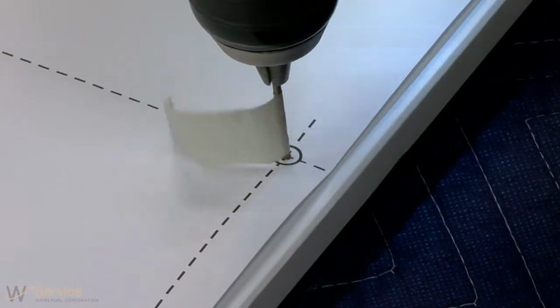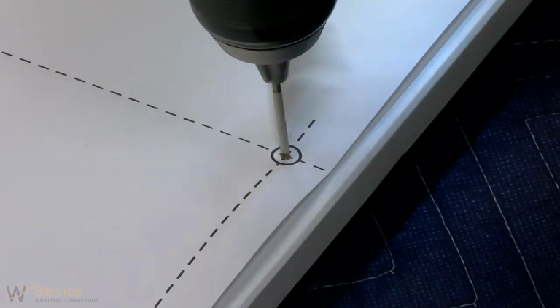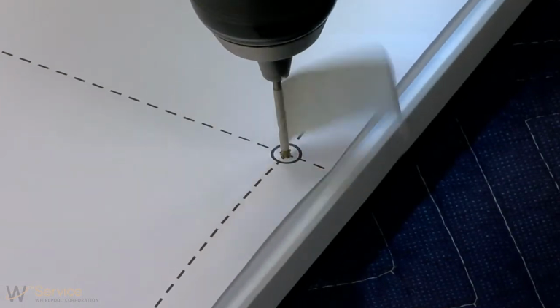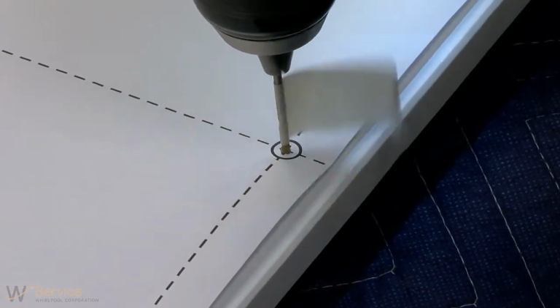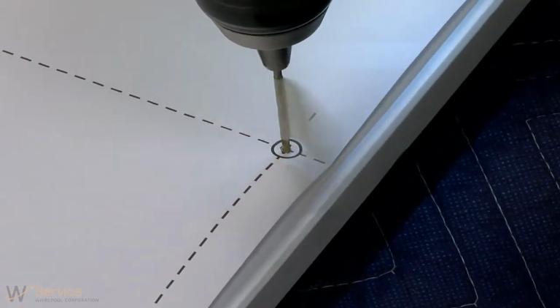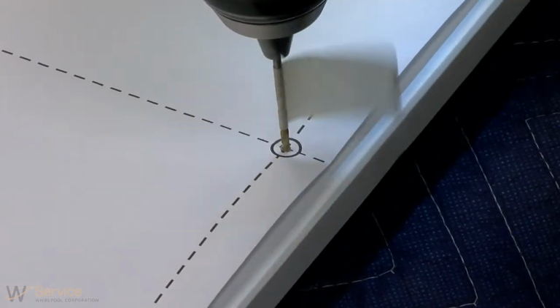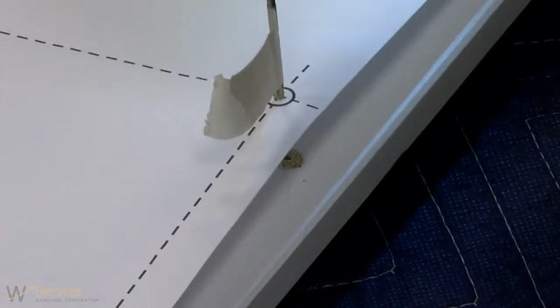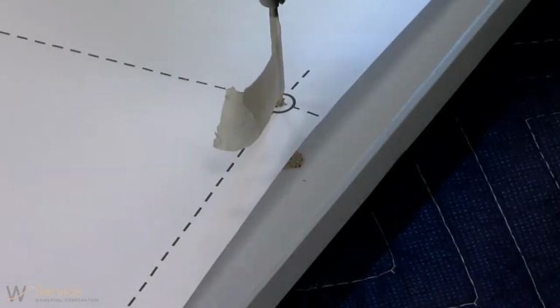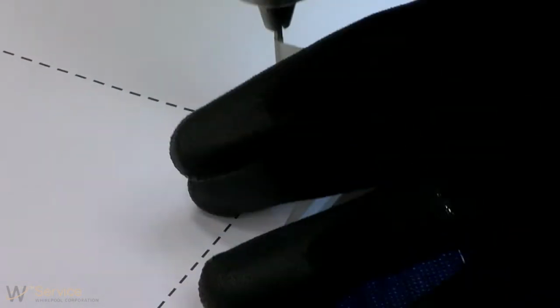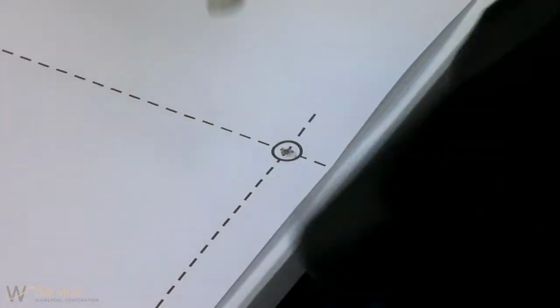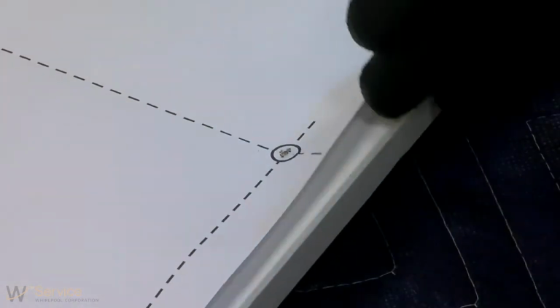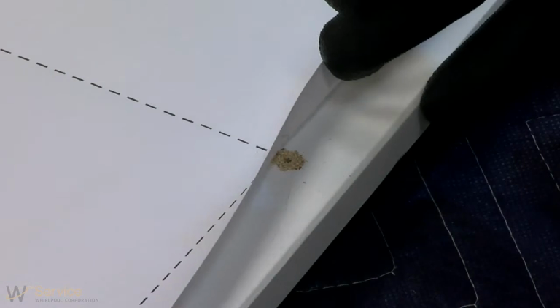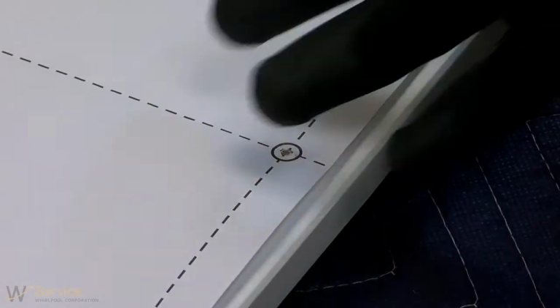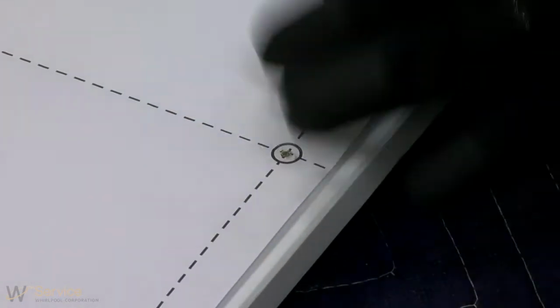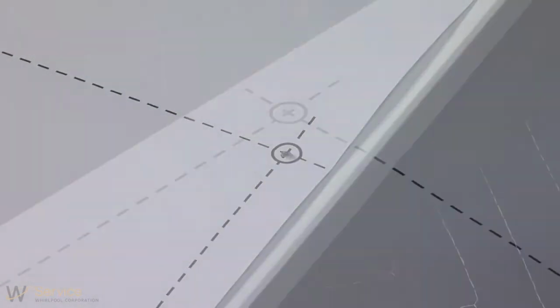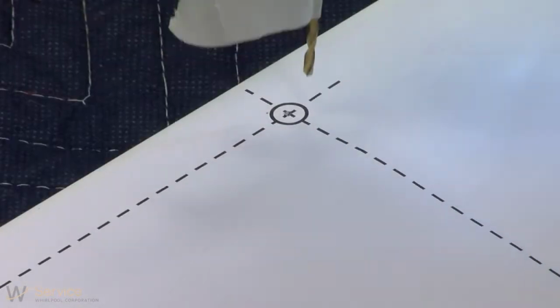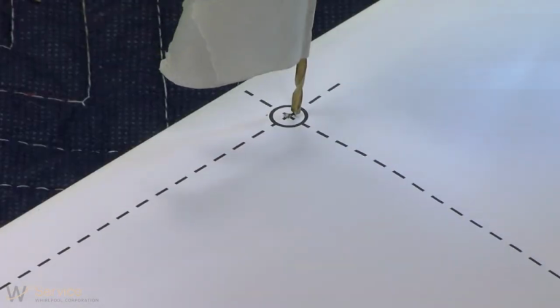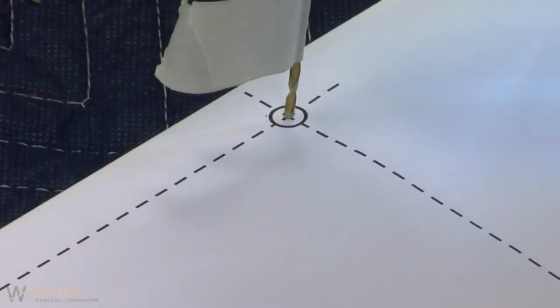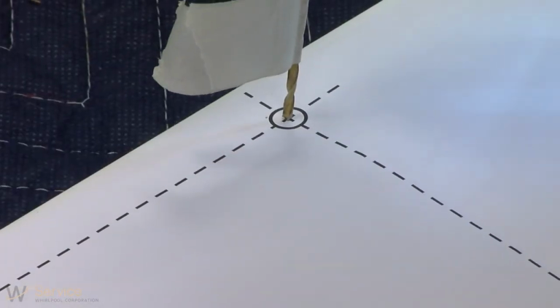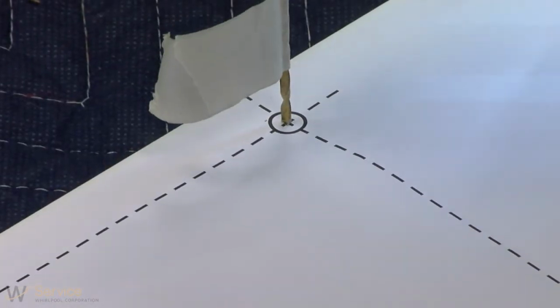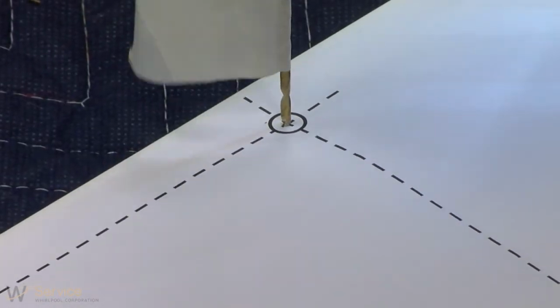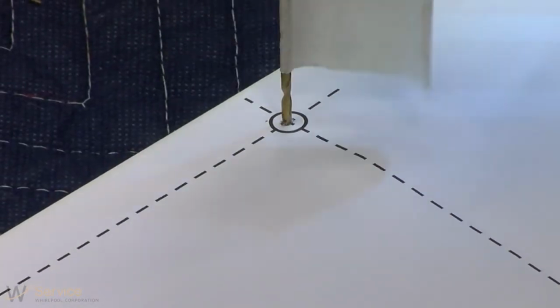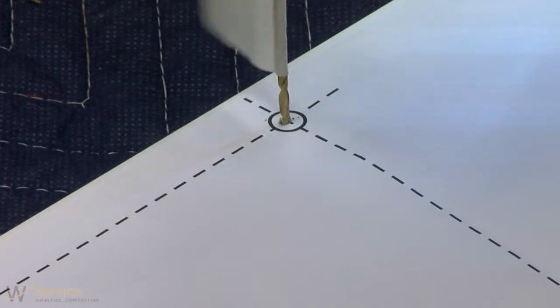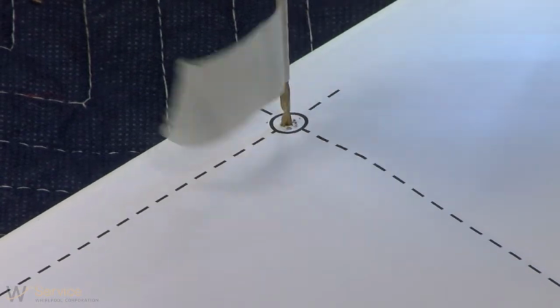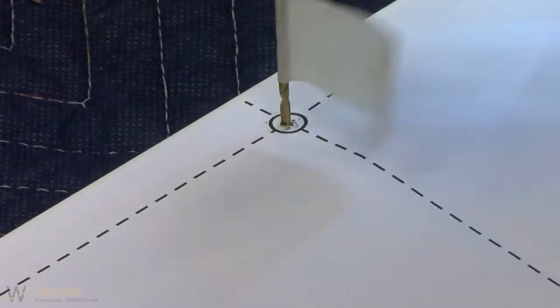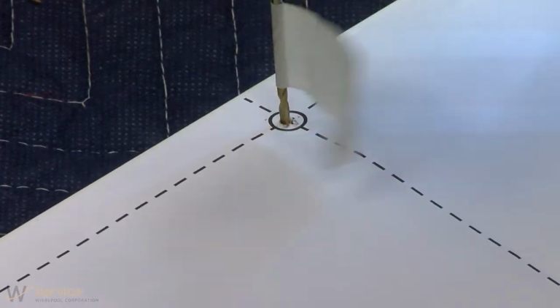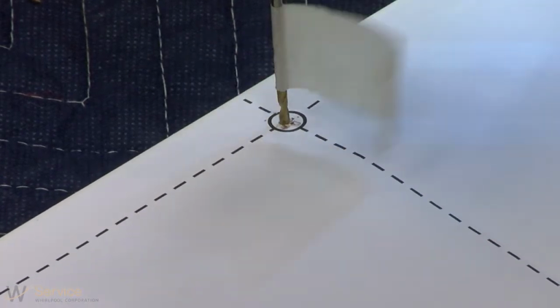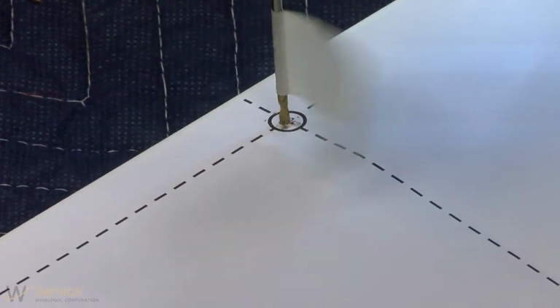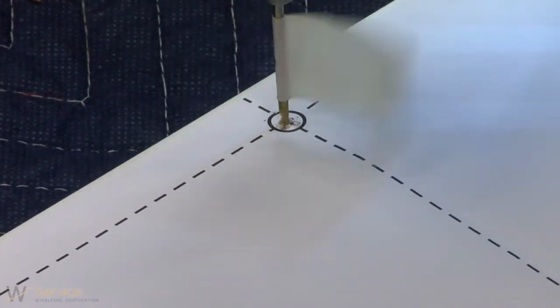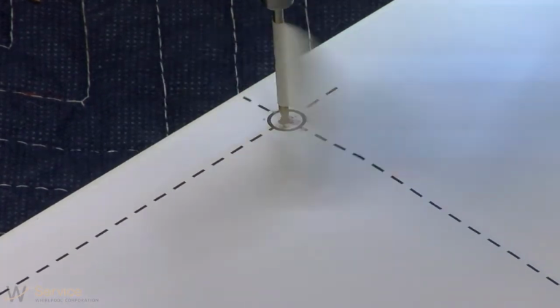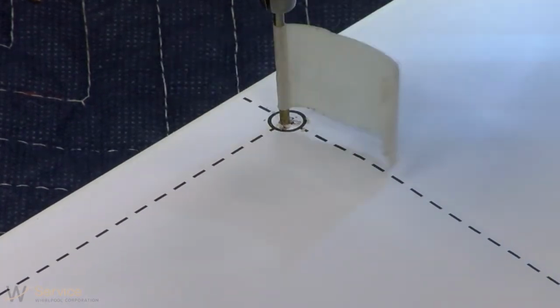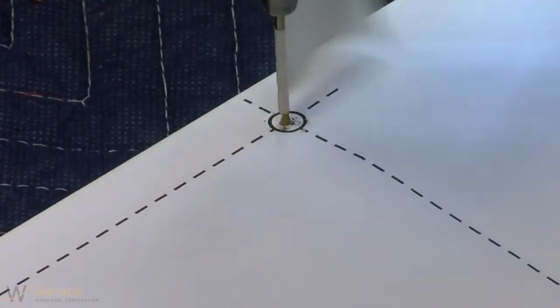Pre-drill 4 pilot holes using a 3/32 inch drill bit. Use tape to mark the drill bit to gauge the hole depth. Drill pilot holes approximately 5/8 inch (16 millimeters) into the custom panel. Remember to back the drill out to avoid damaging the pilot hole.